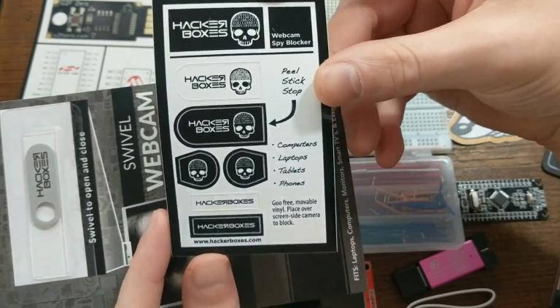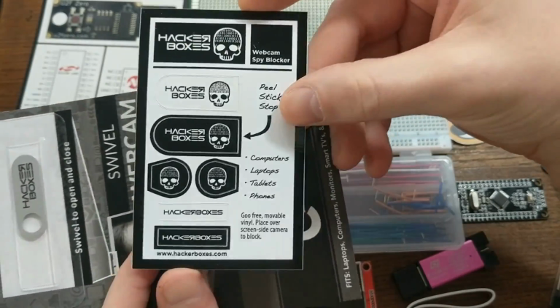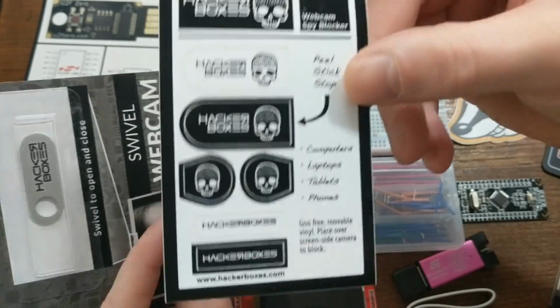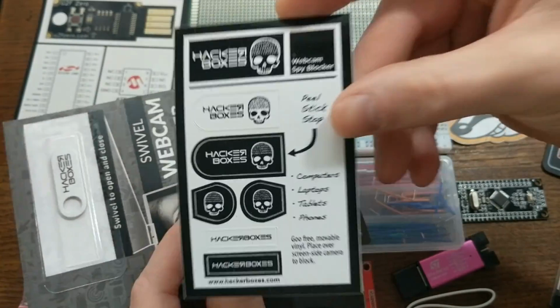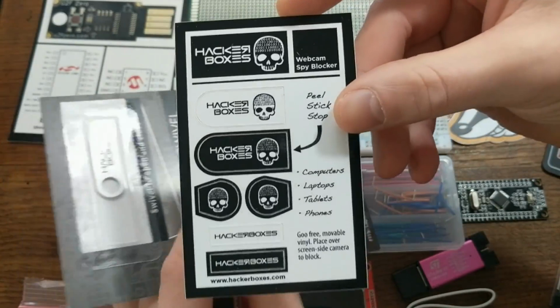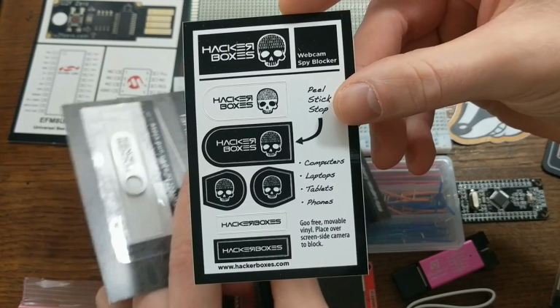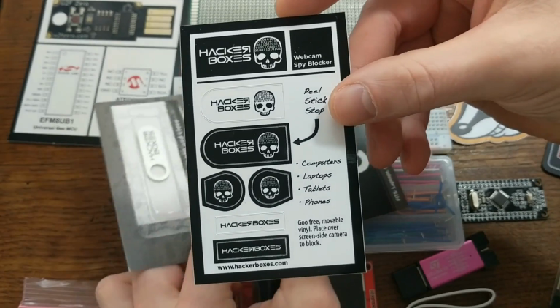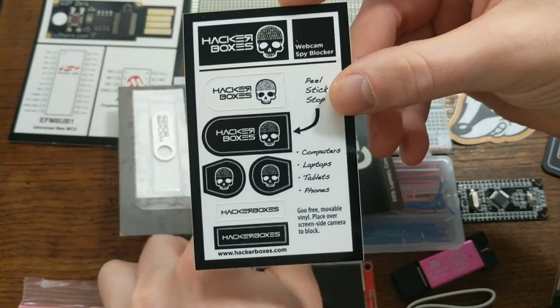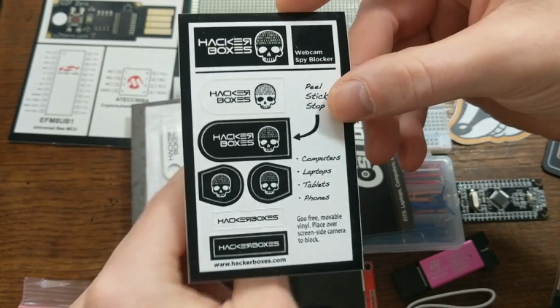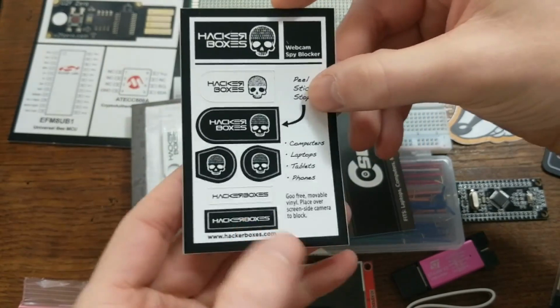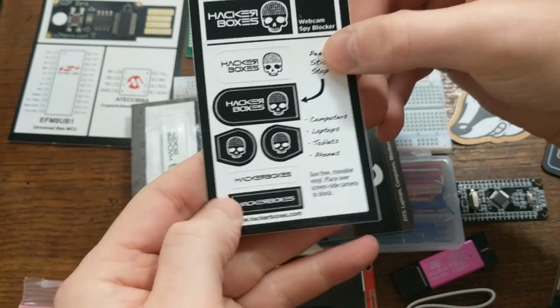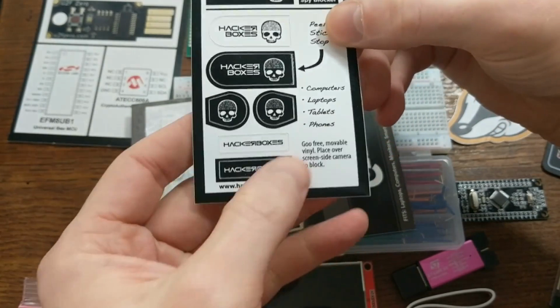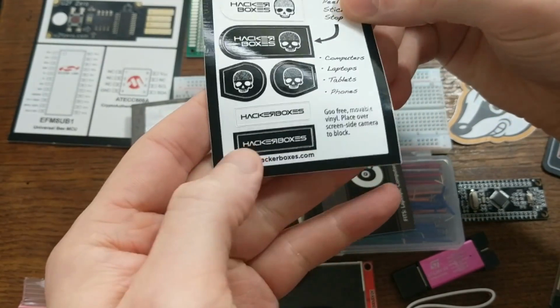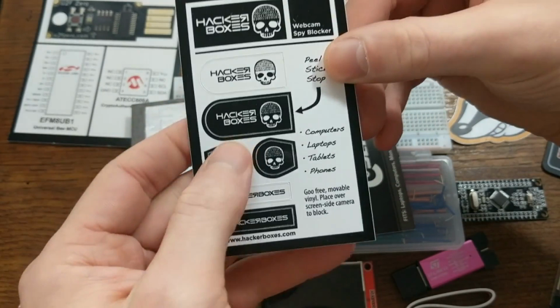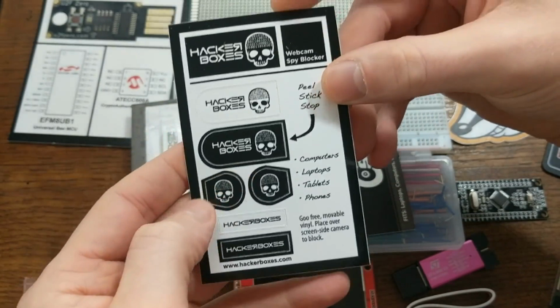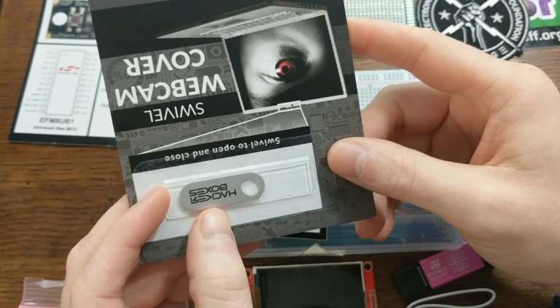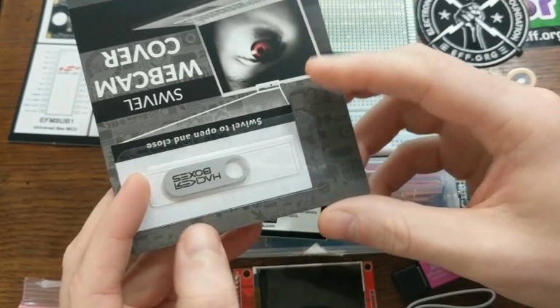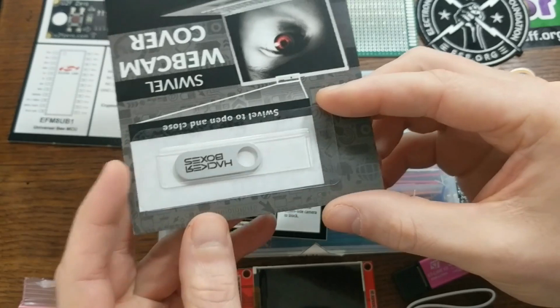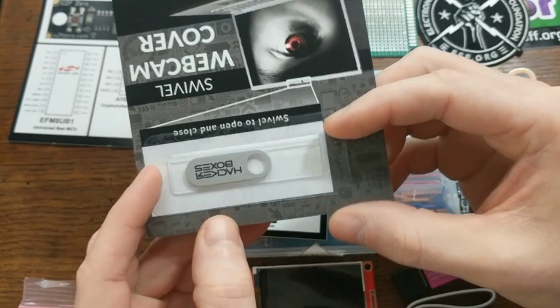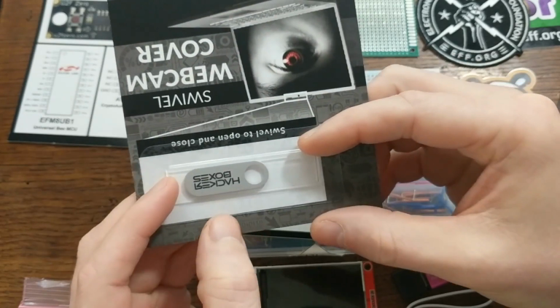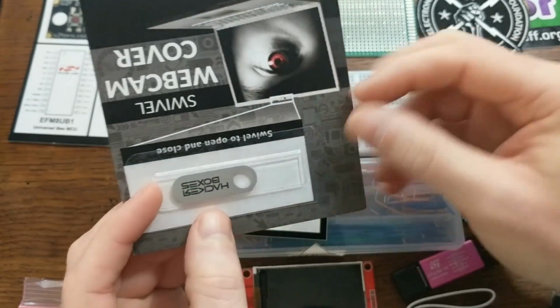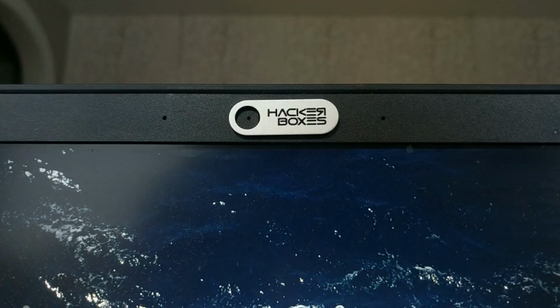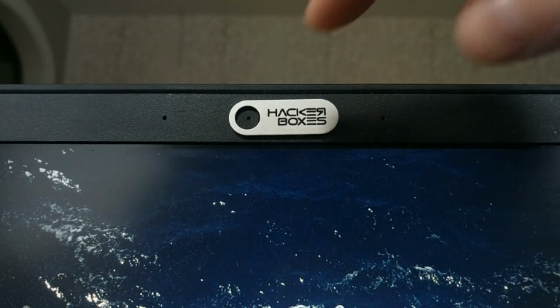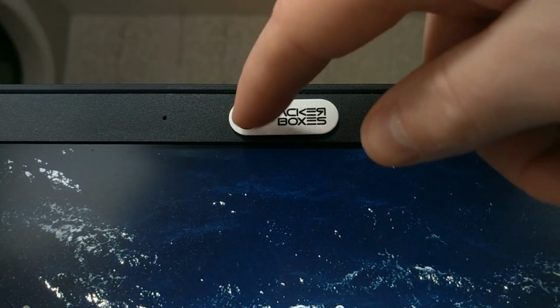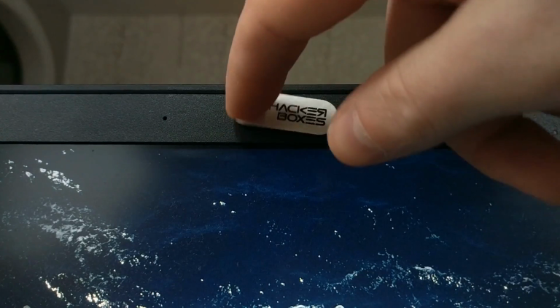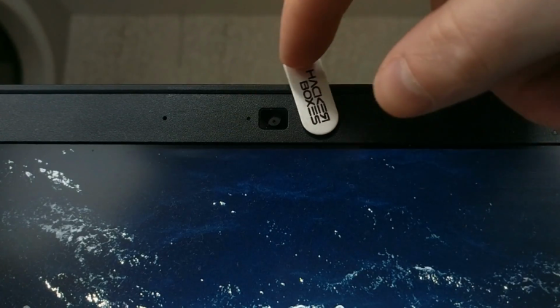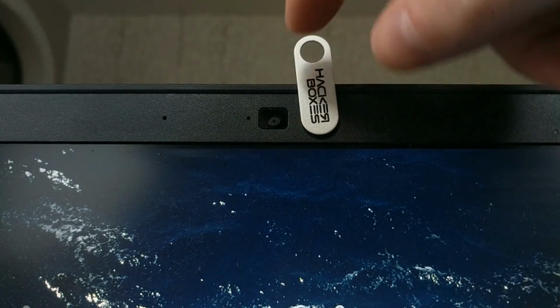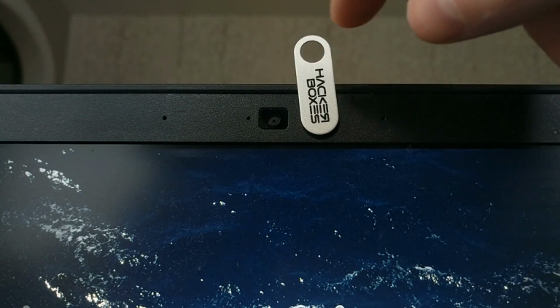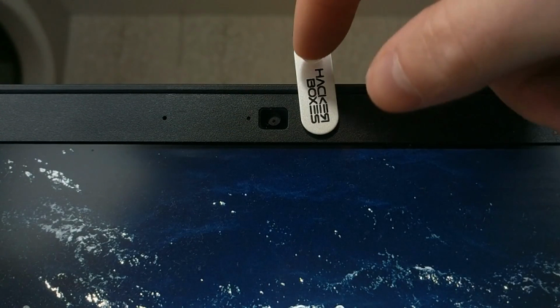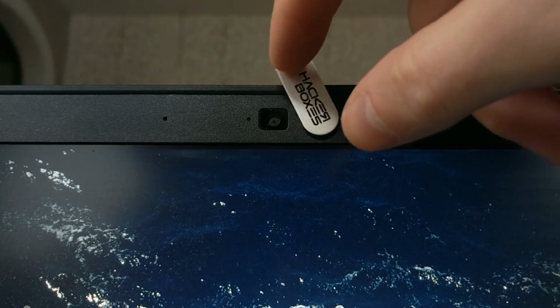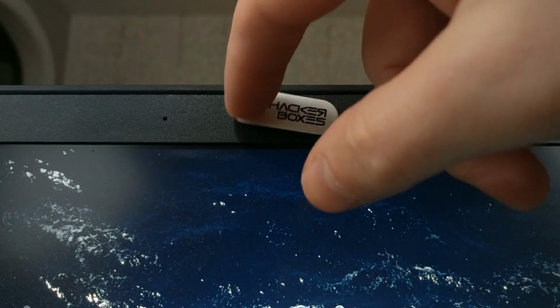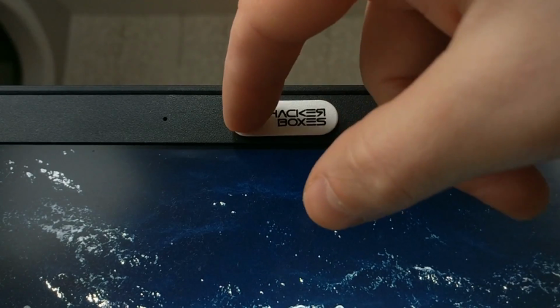These stickers are removable vinyl, so they won't leave a residue over your camera either. And this one actually swivels so that you can cover and uncover your camera whenever you want. Pretty cool stuff.